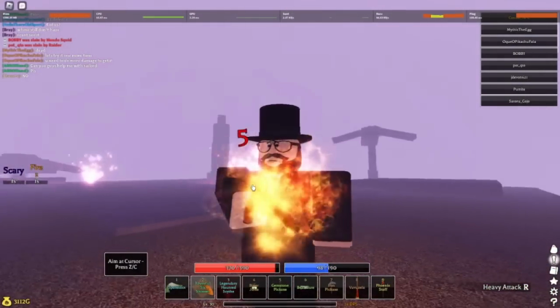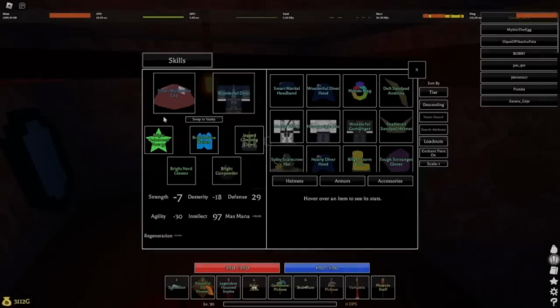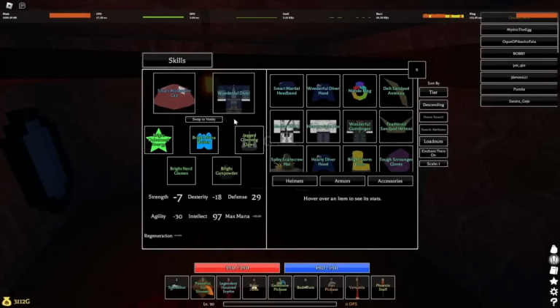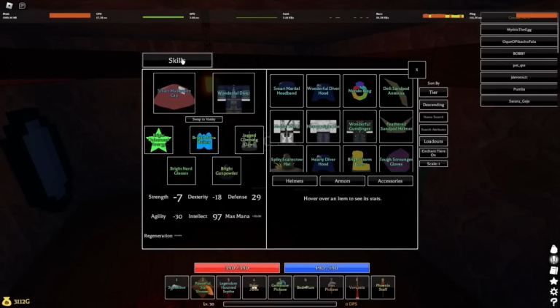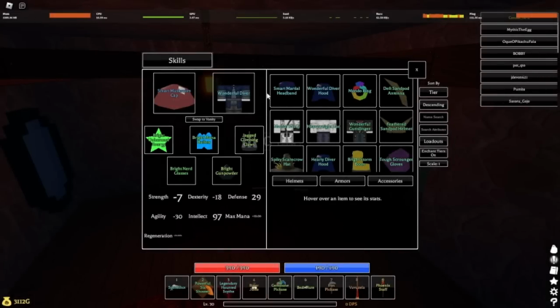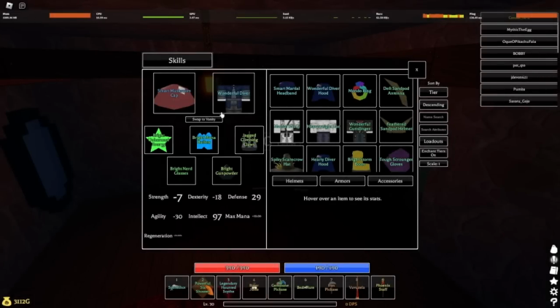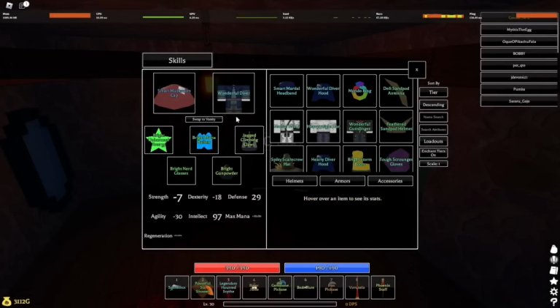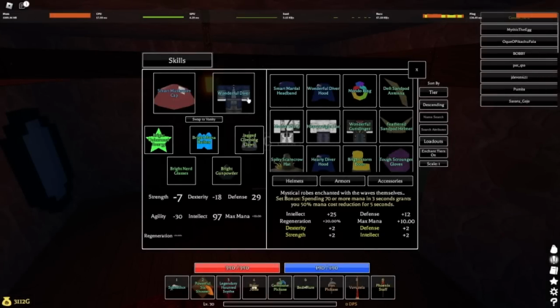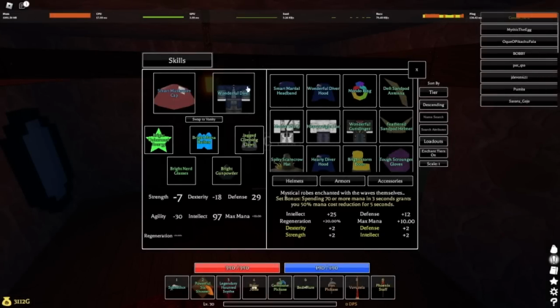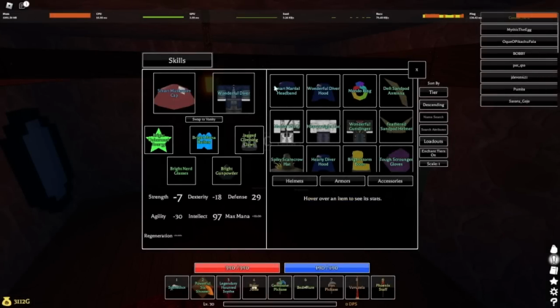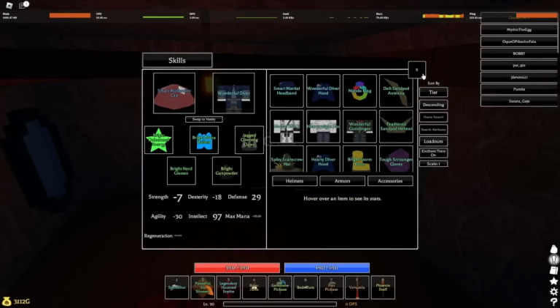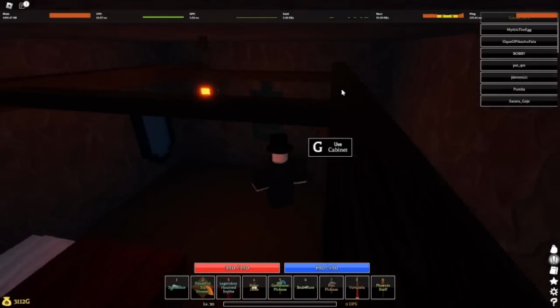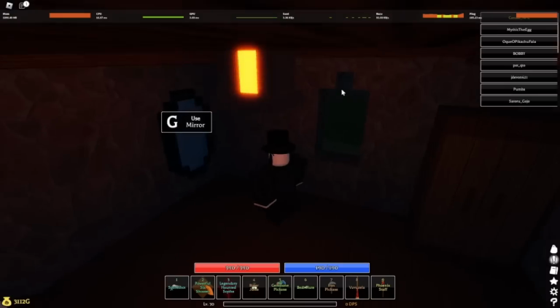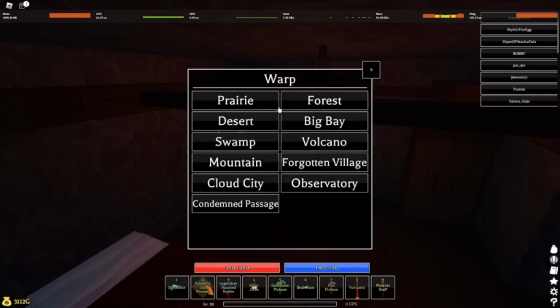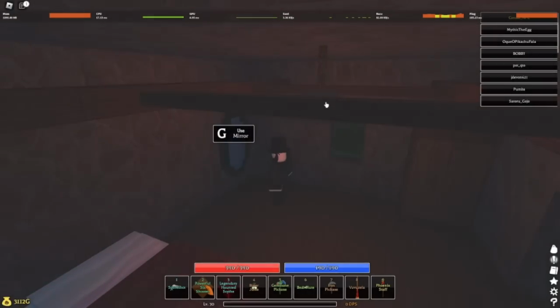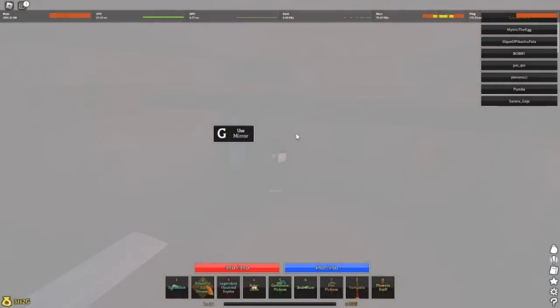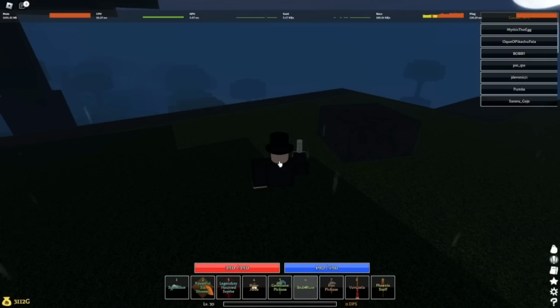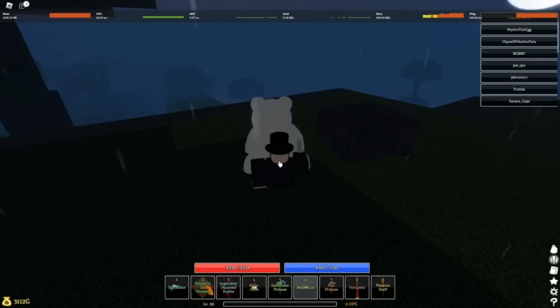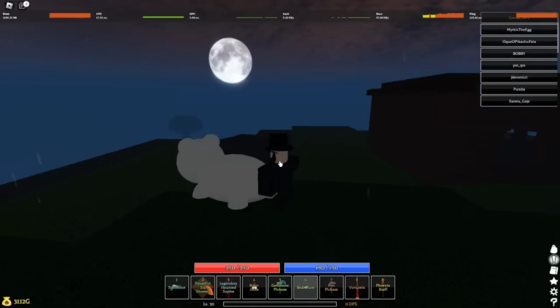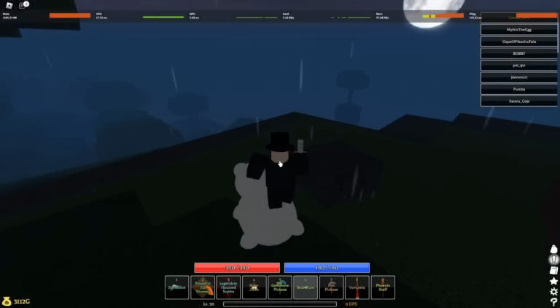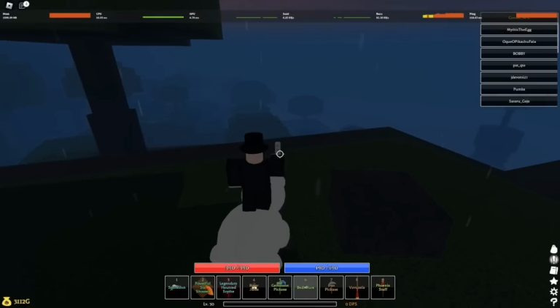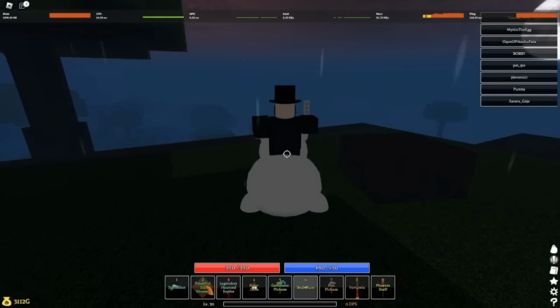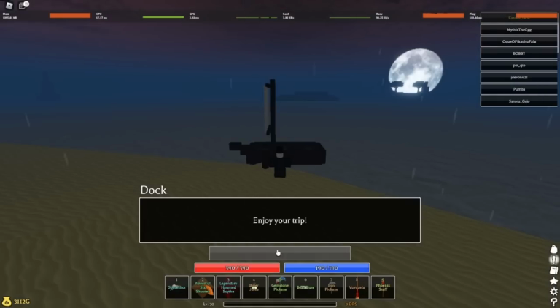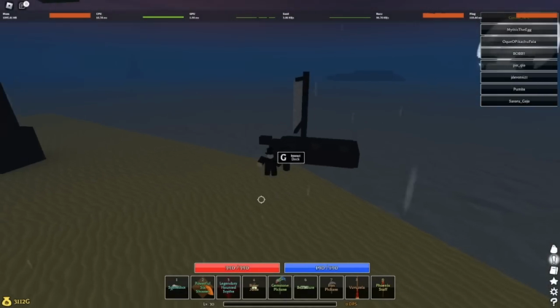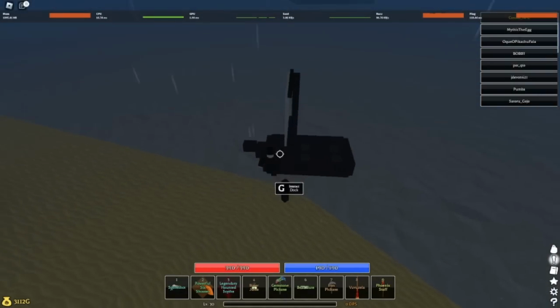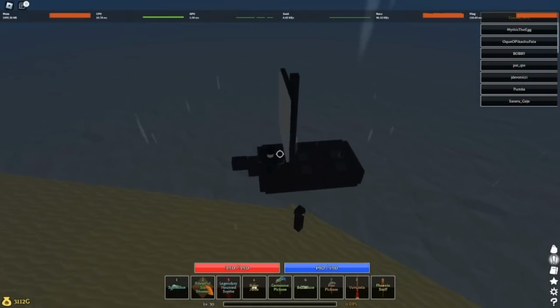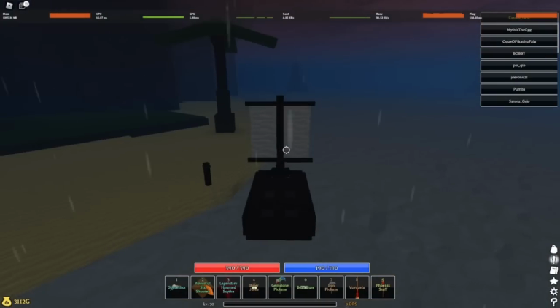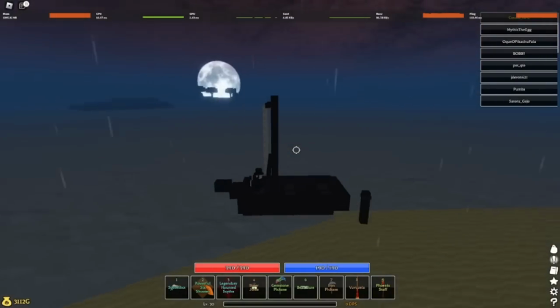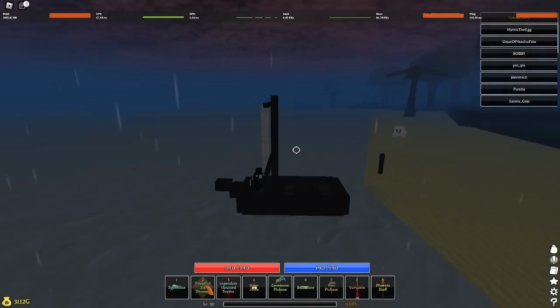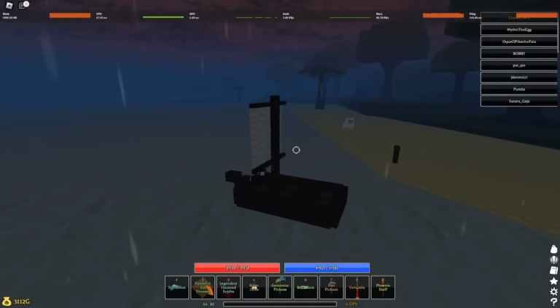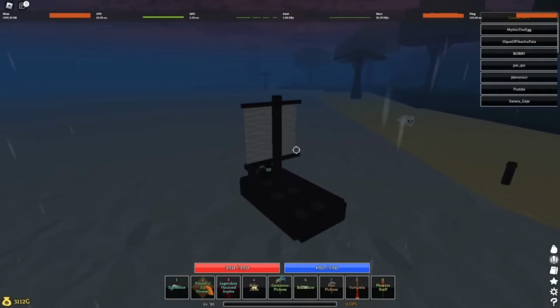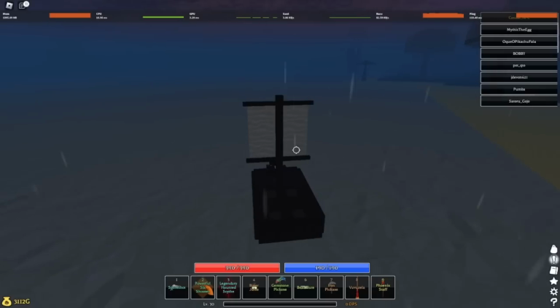Now I'm gonna show you how to get the armor. First is the diver gear since it's easier to get. Head to the forest again, go to the nearest boat post, get your boat, and head towards the sinister sea.